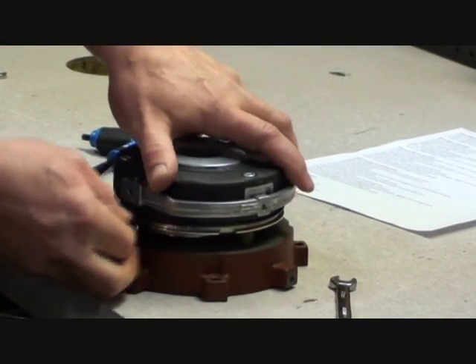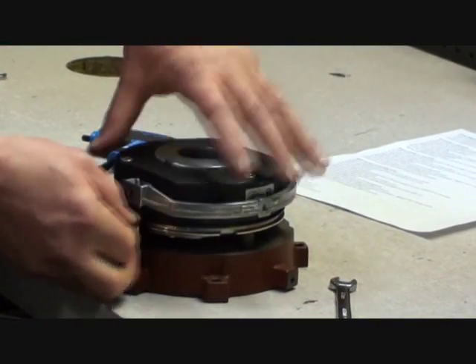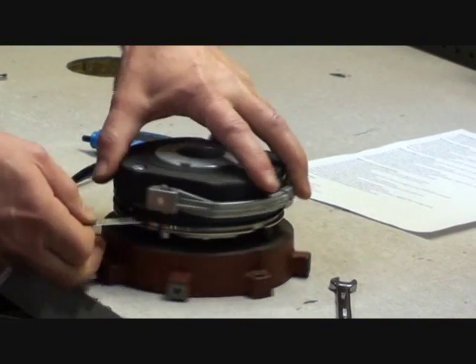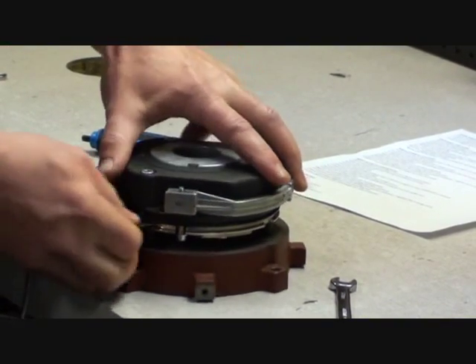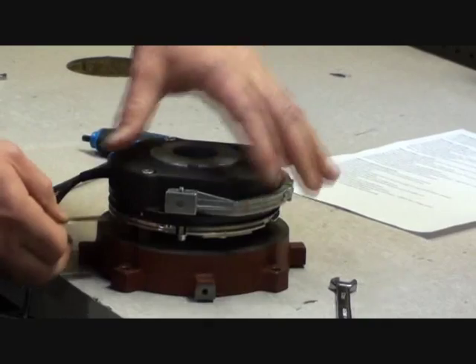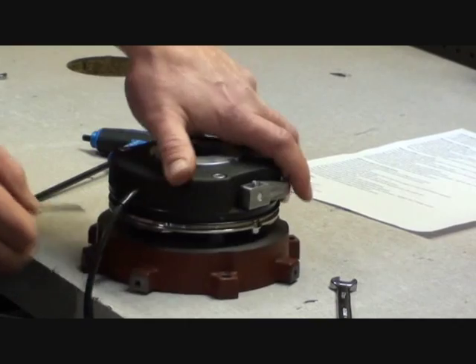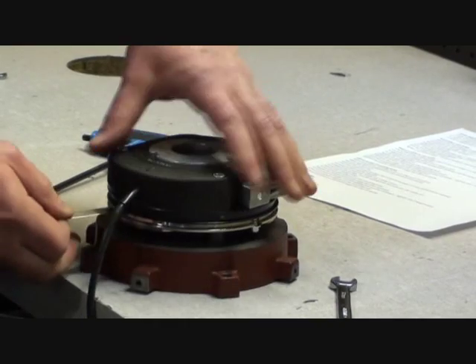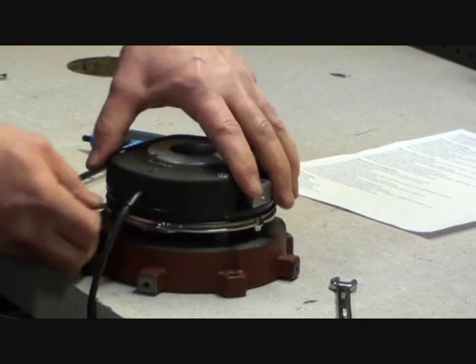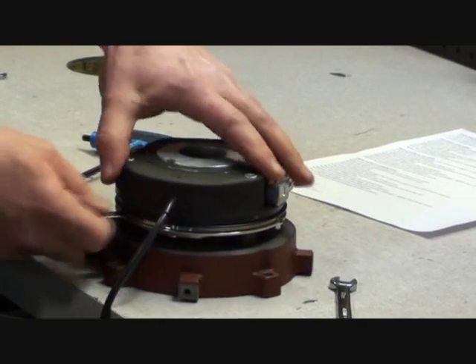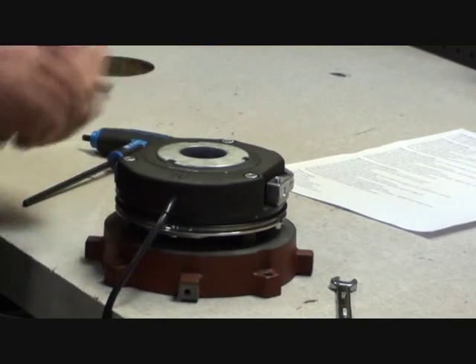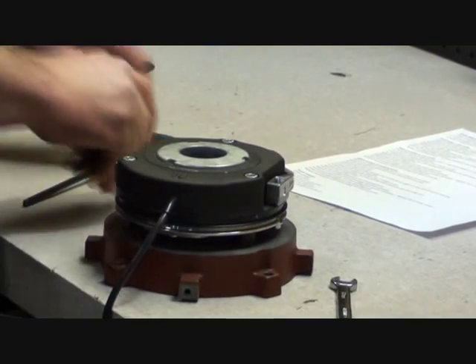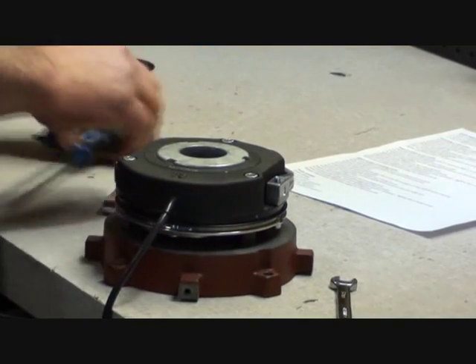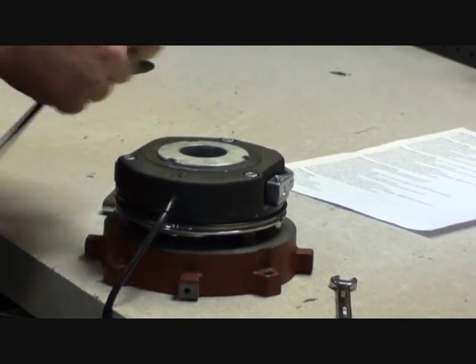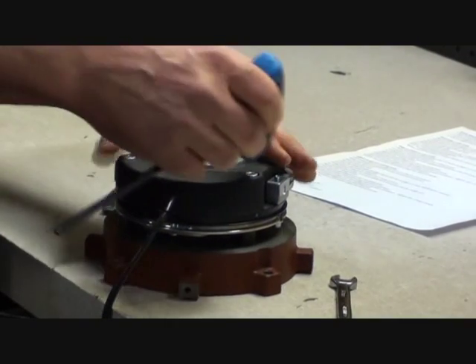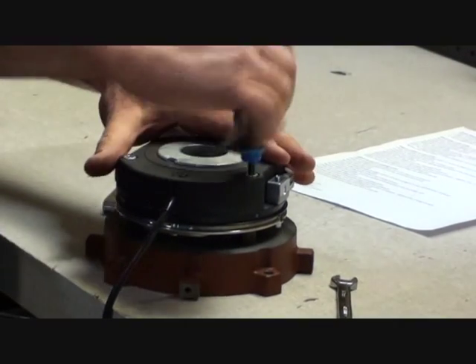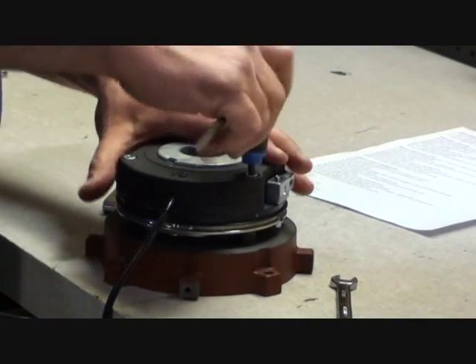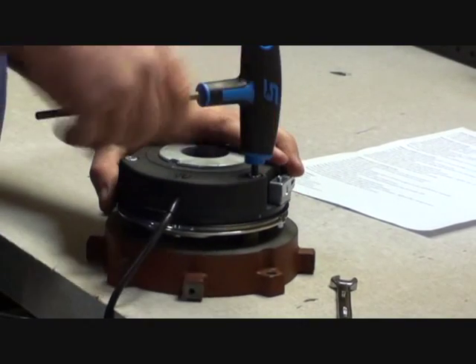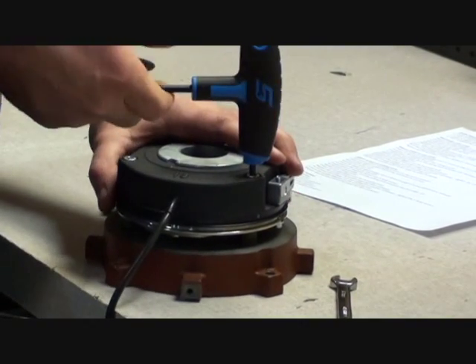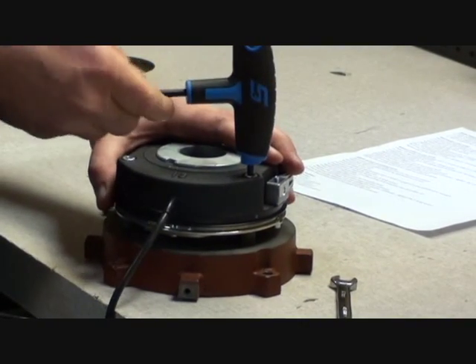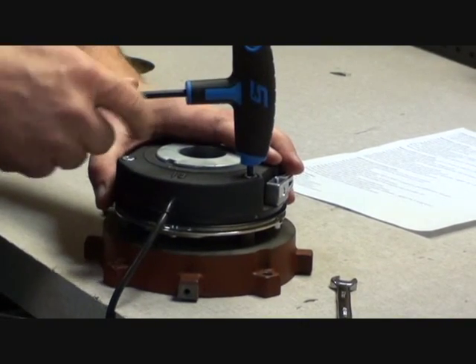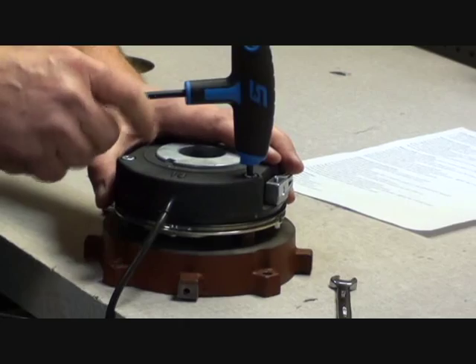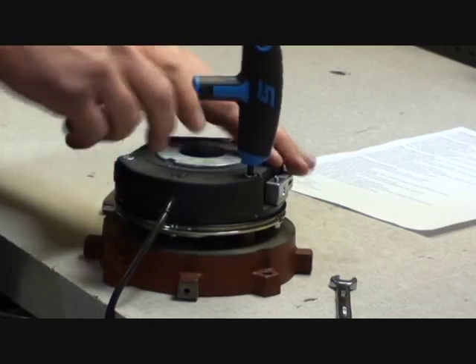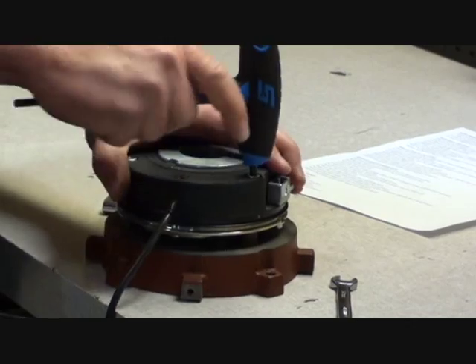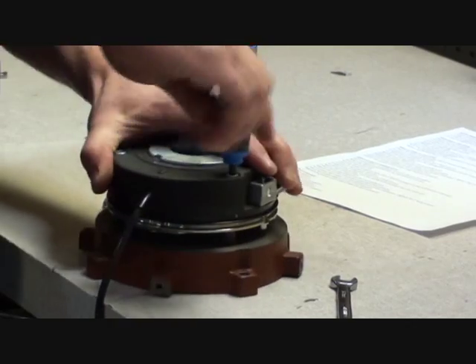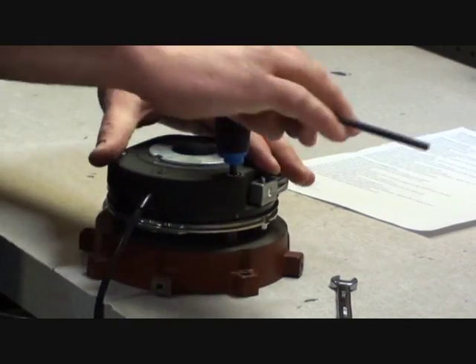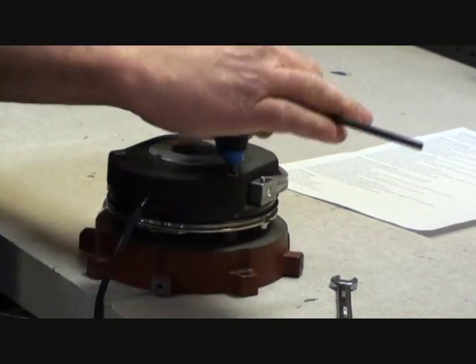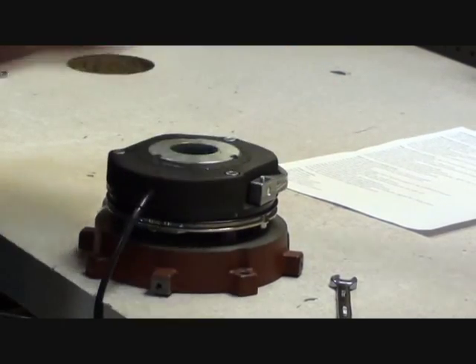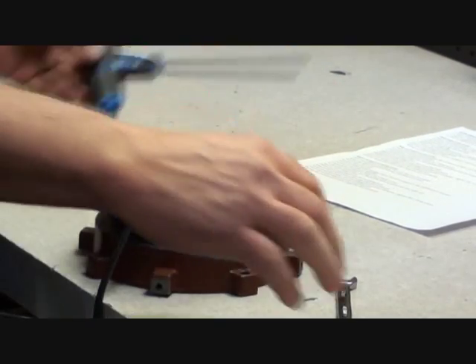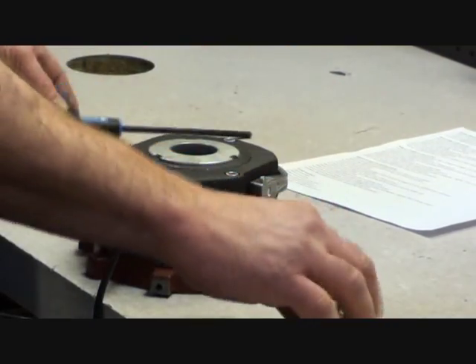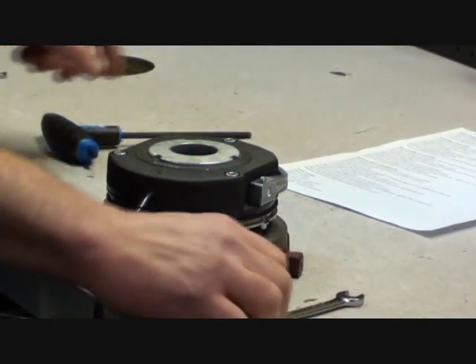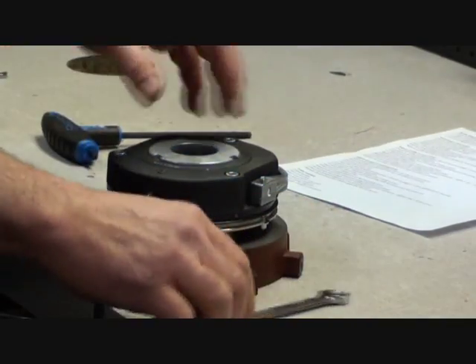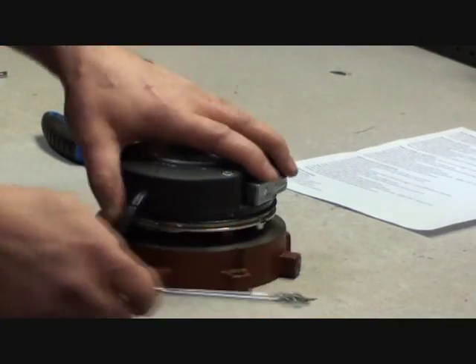With the setting bolts adjusted, recheck your air gap. If the air gap has been achieved, you can re-torque the three Allen head mounting bolts.